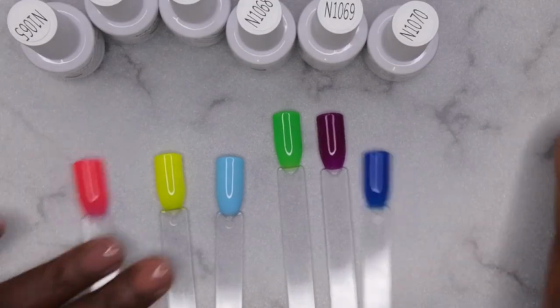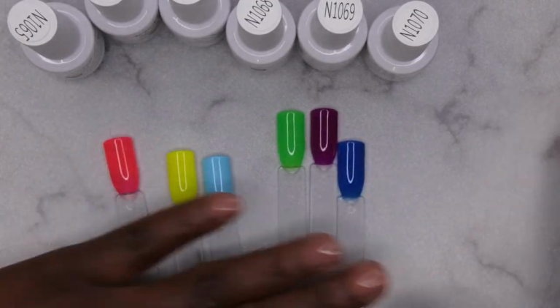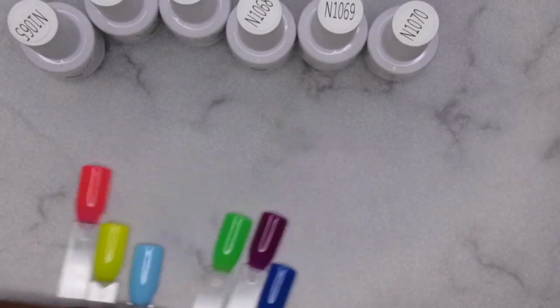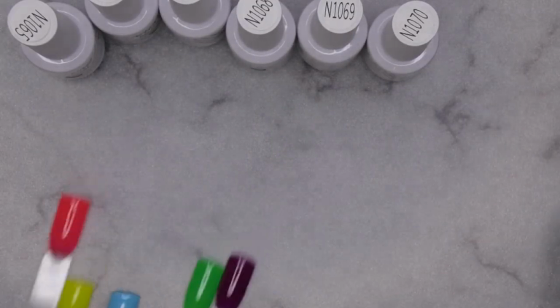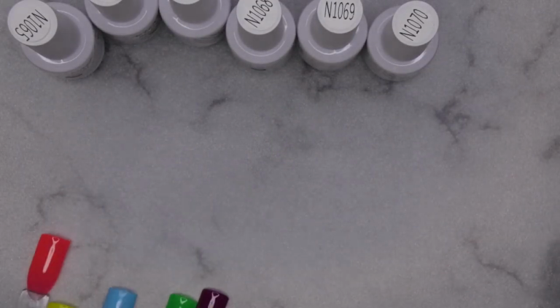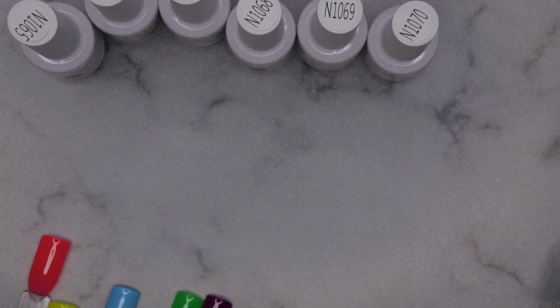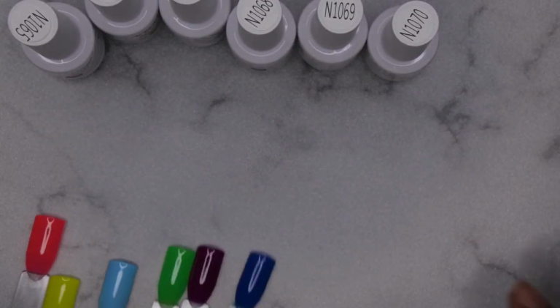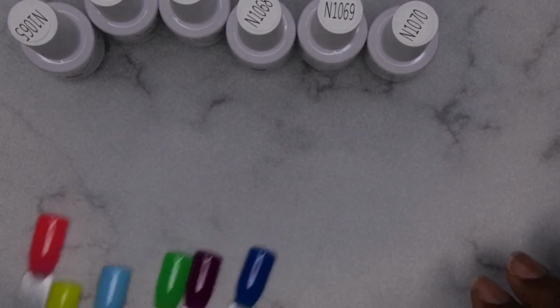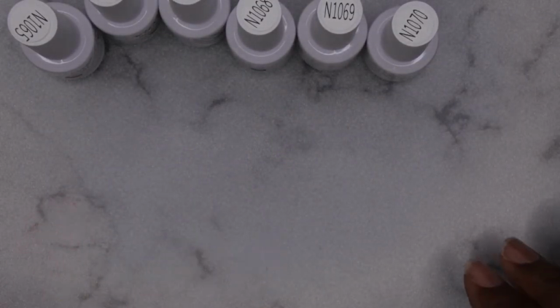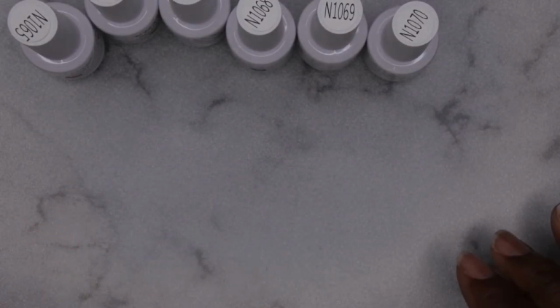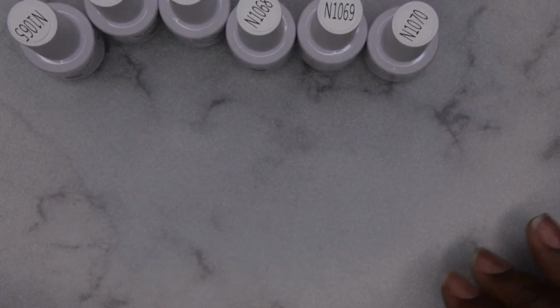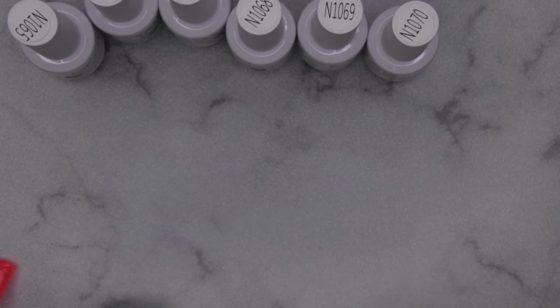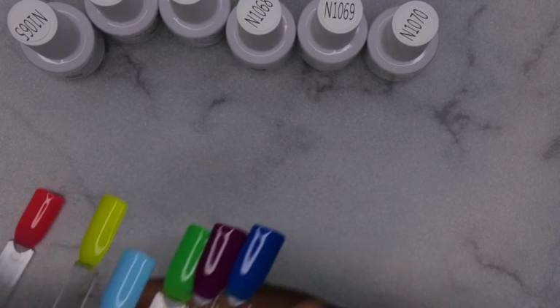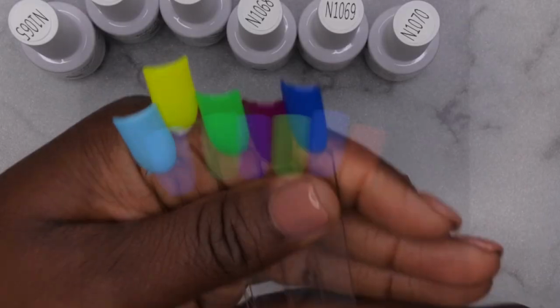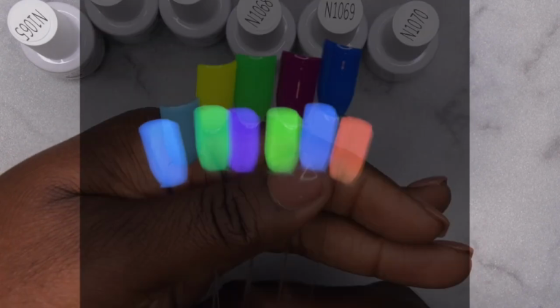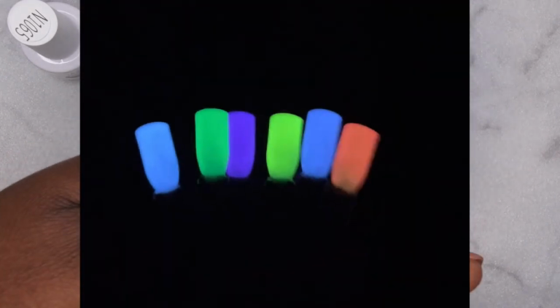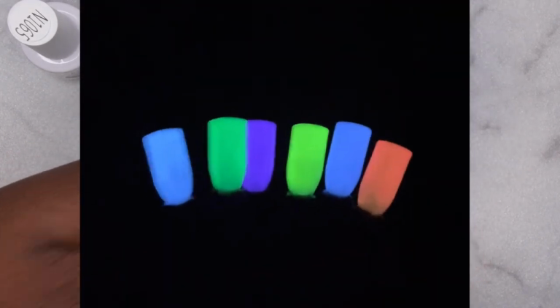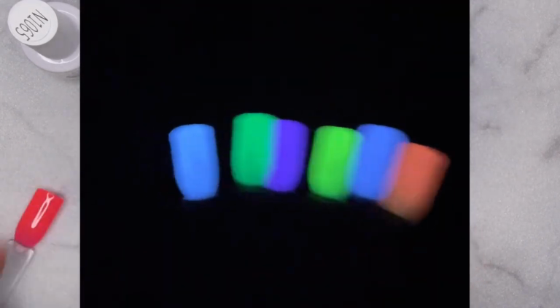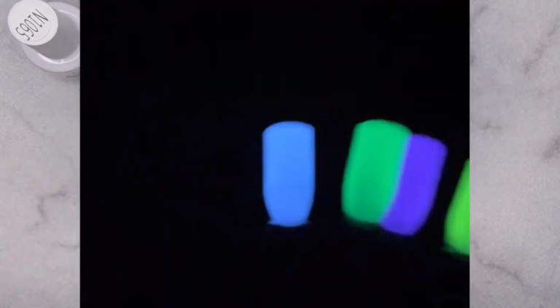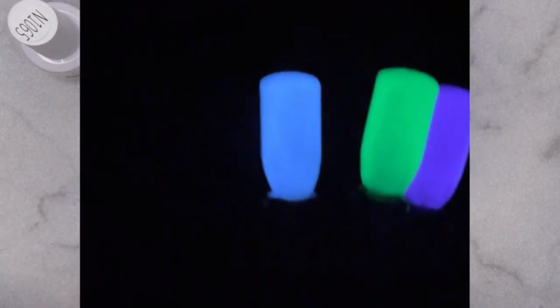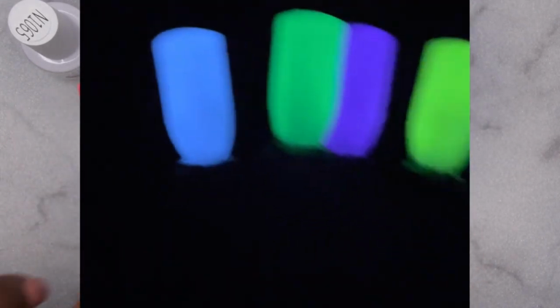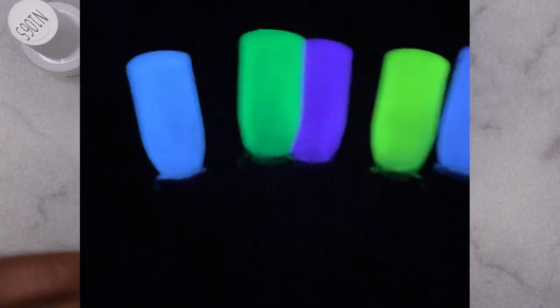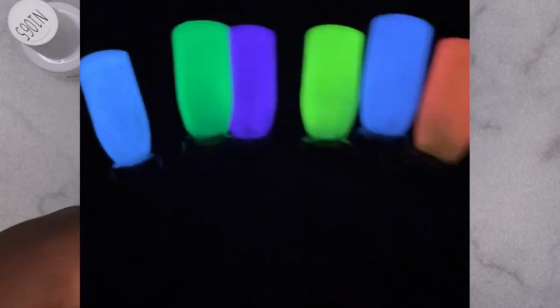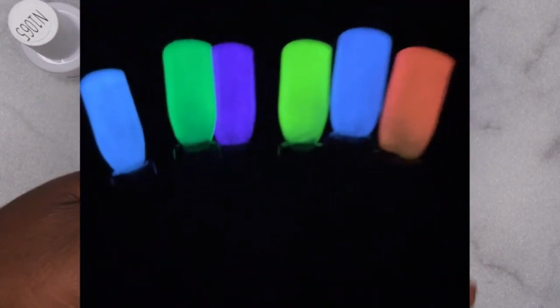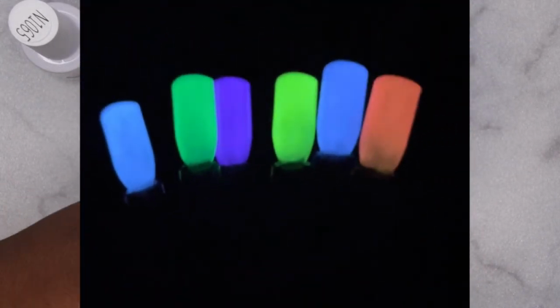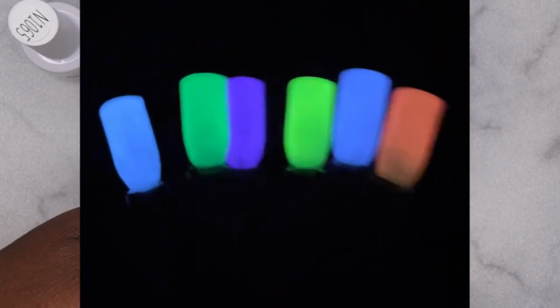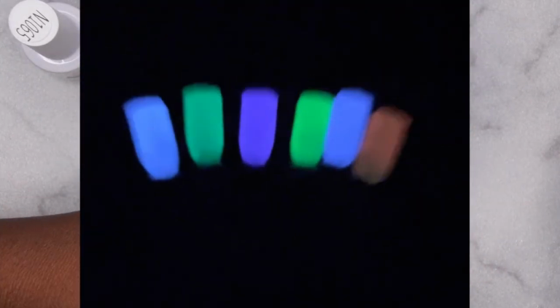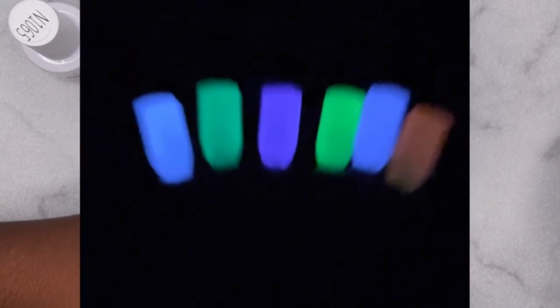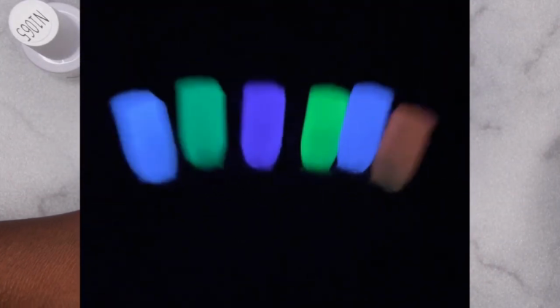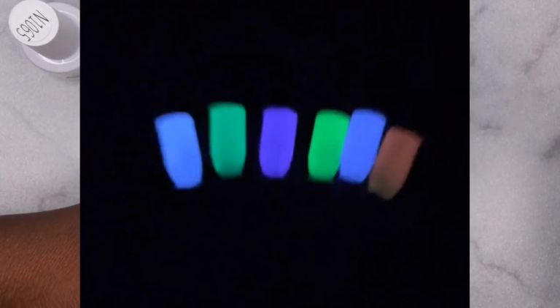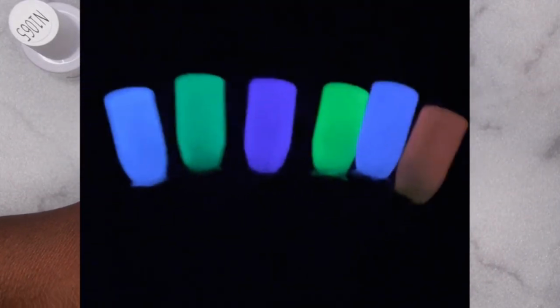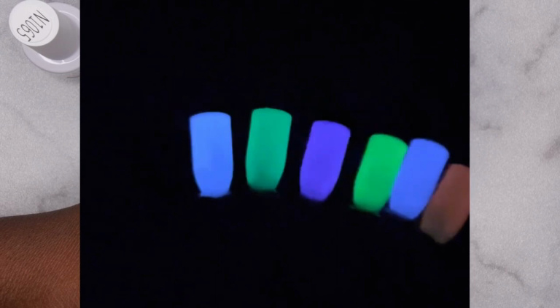I'm going to go ahead and show you how they glow as well. It is daytime where I'm at right now, so I'm going to insert a video showing you what the glow looks like in the dark.